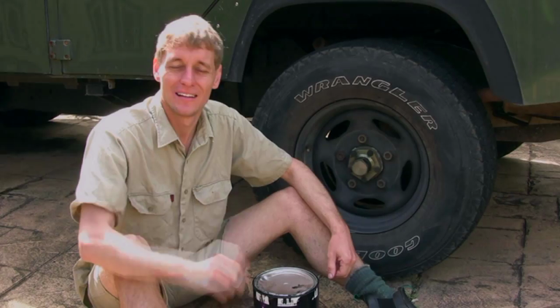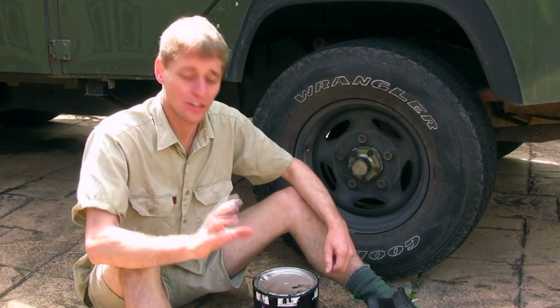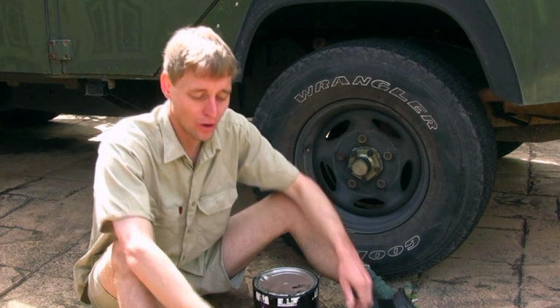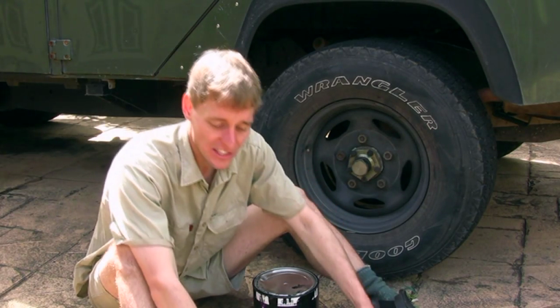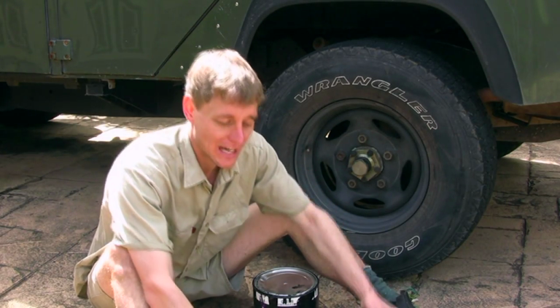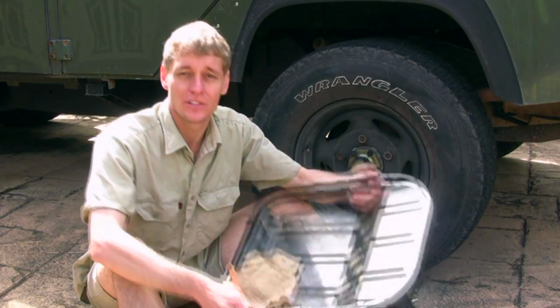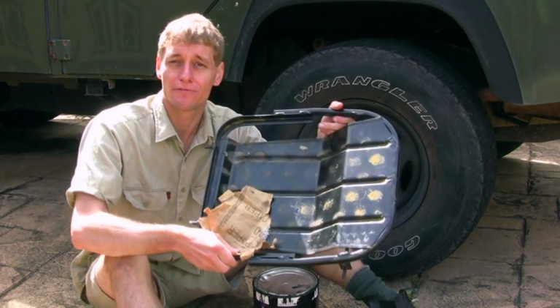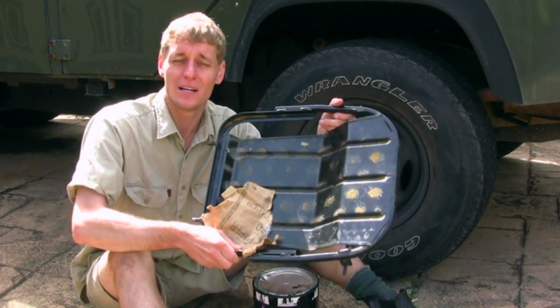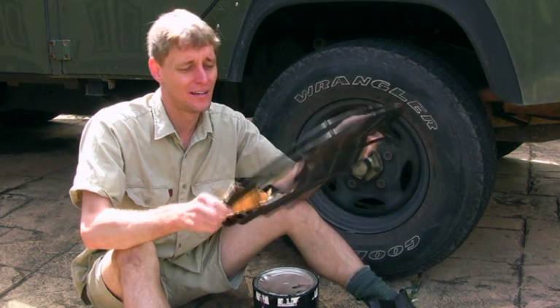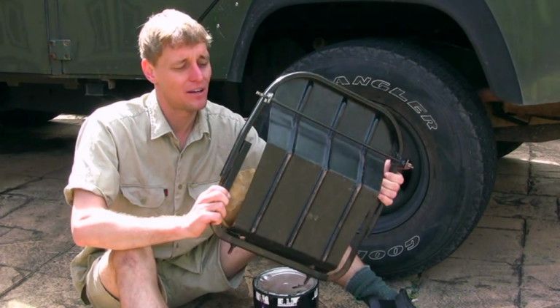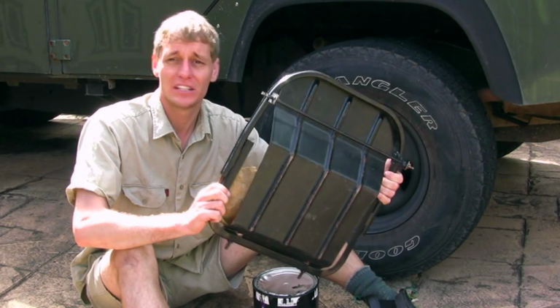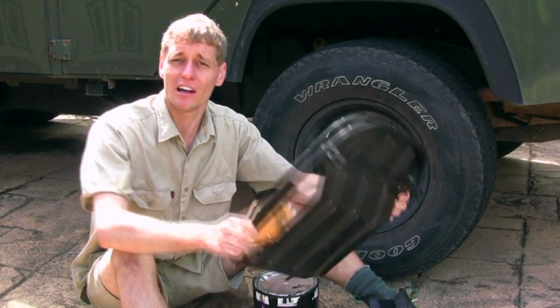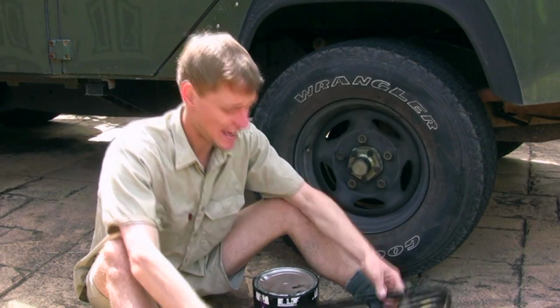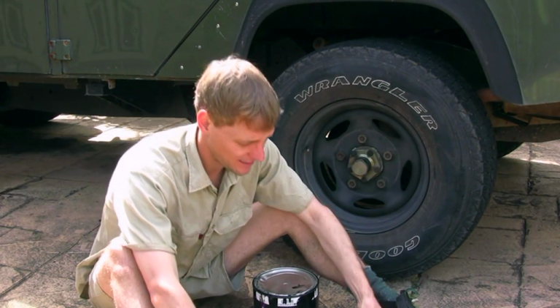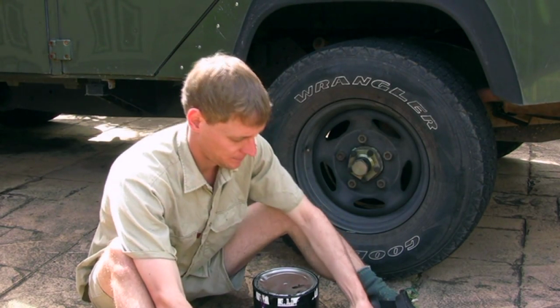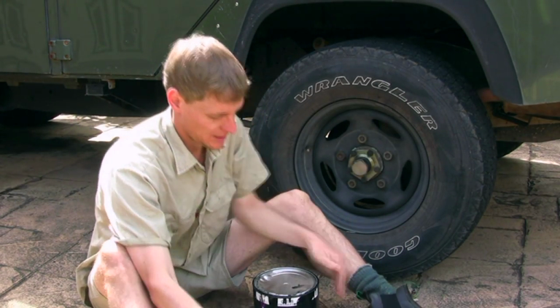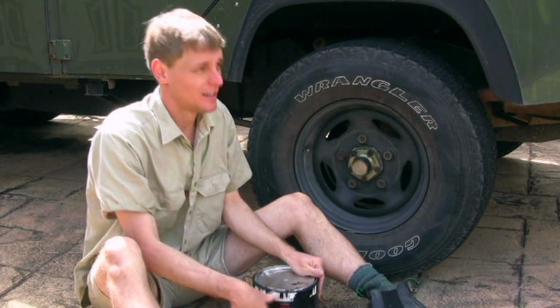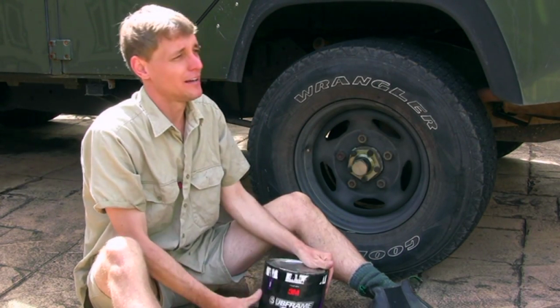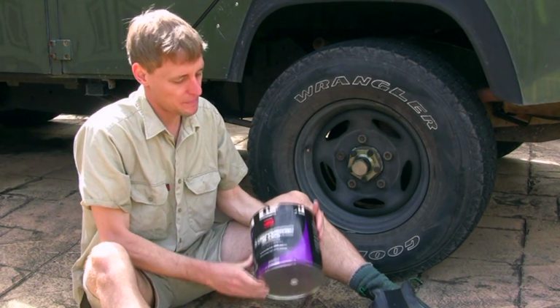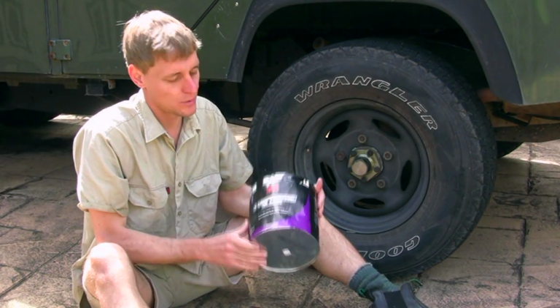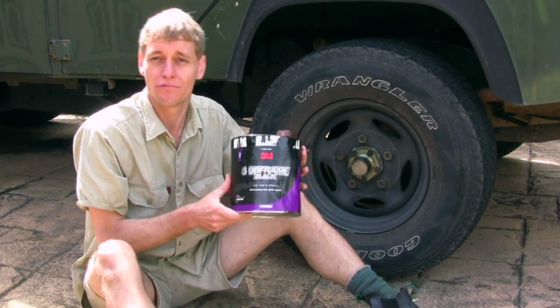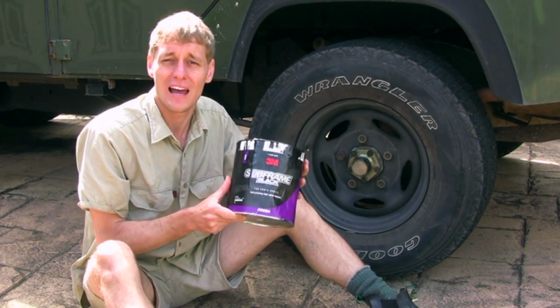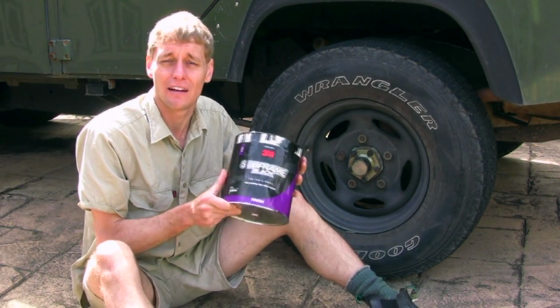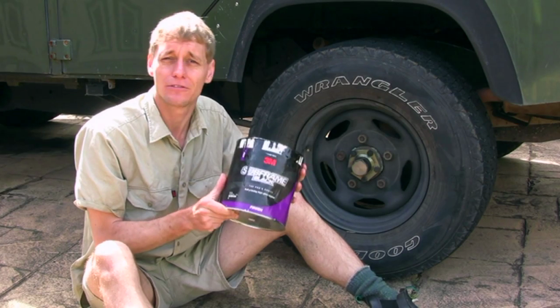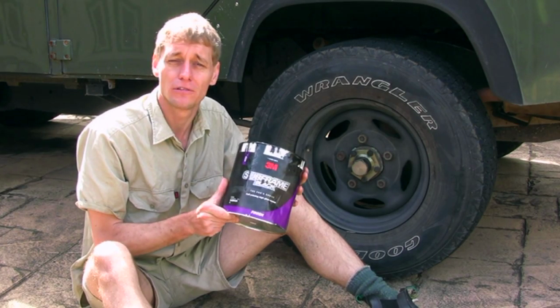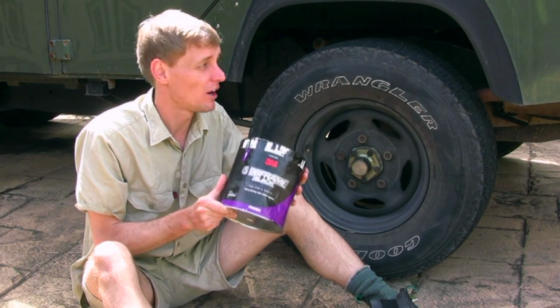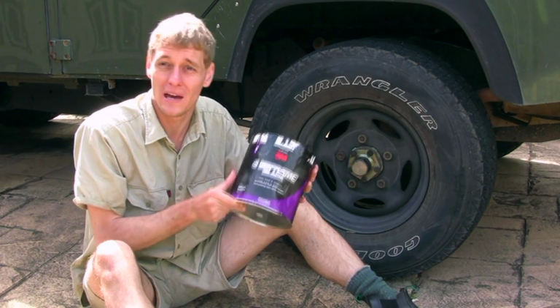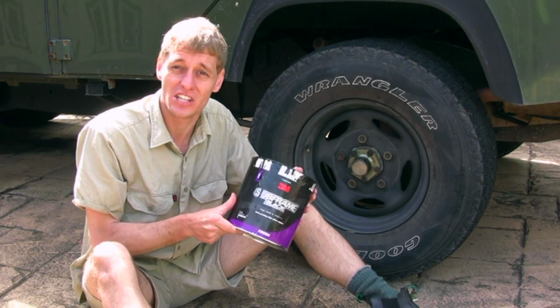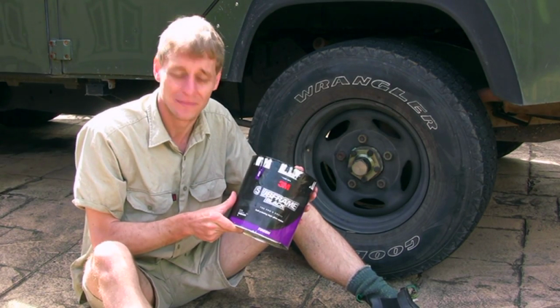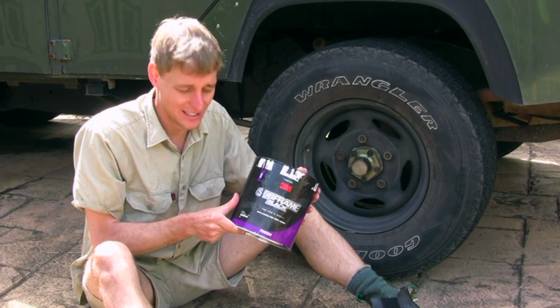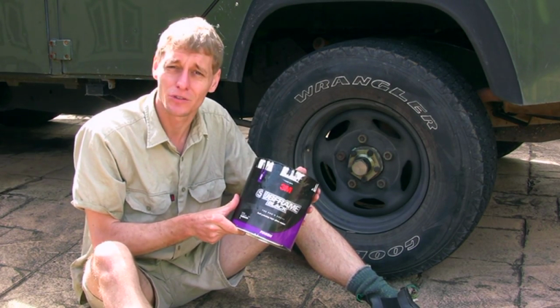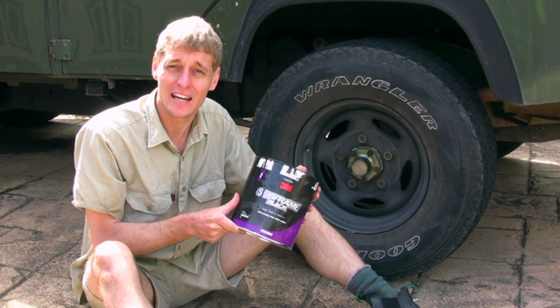Now I've got some mild rust coming up on the seat frame base, so I'm going to give it a light sand and repaint with subframe black that I had left over from when I repainted the chassis. I'll do that now.